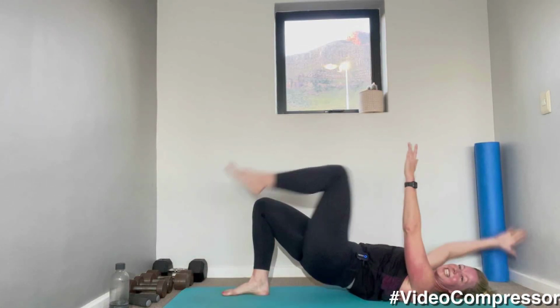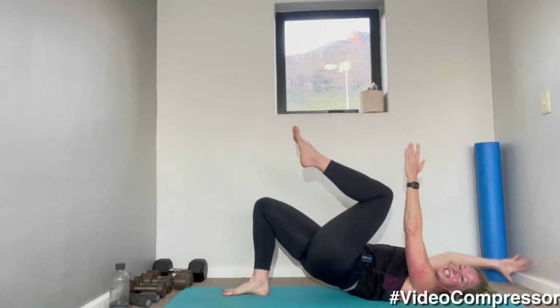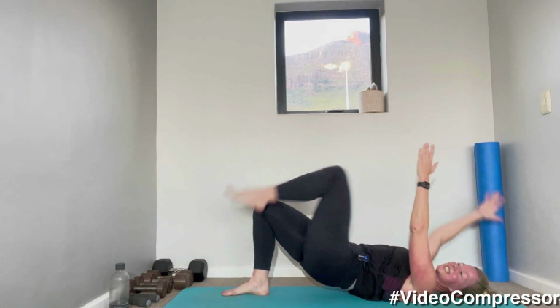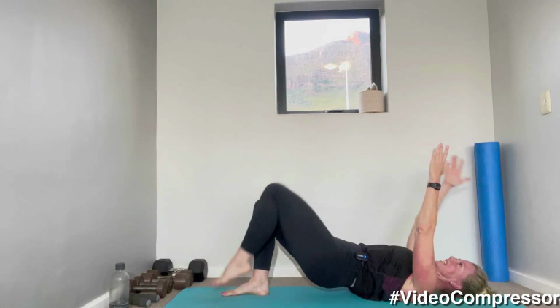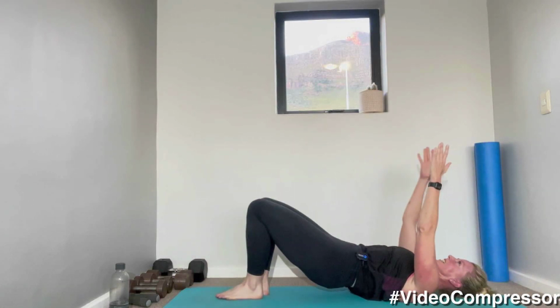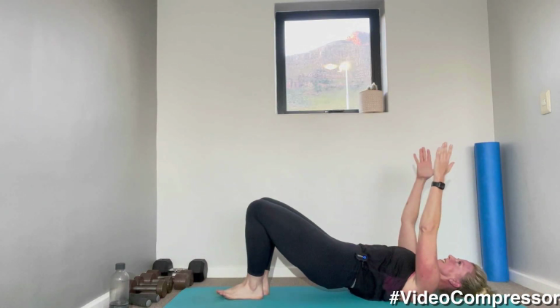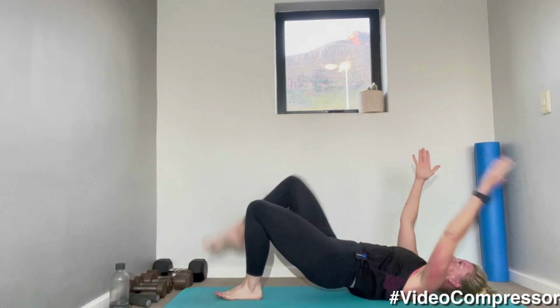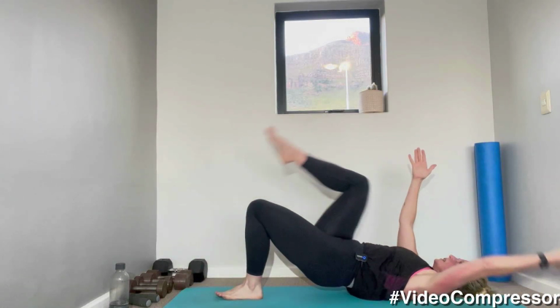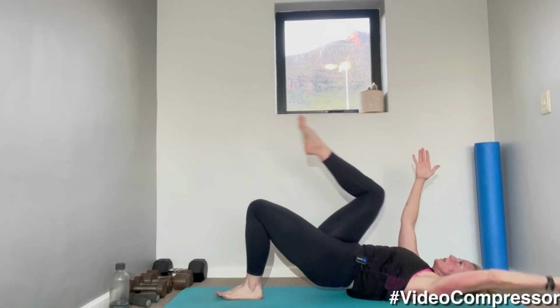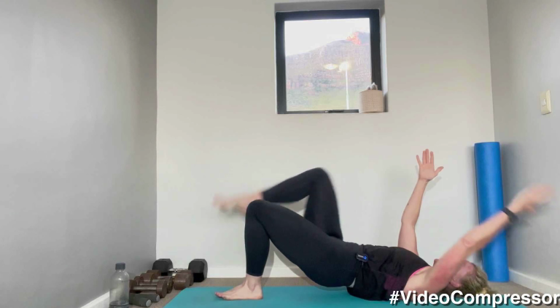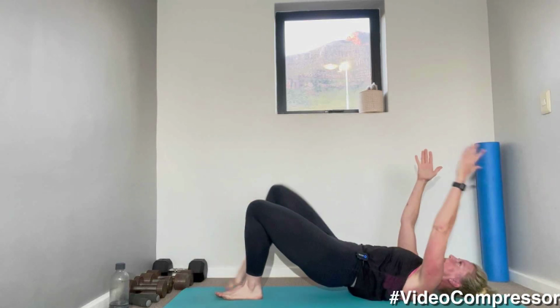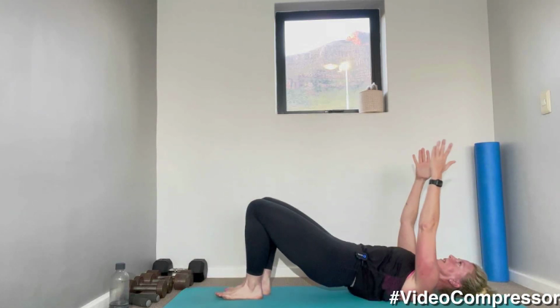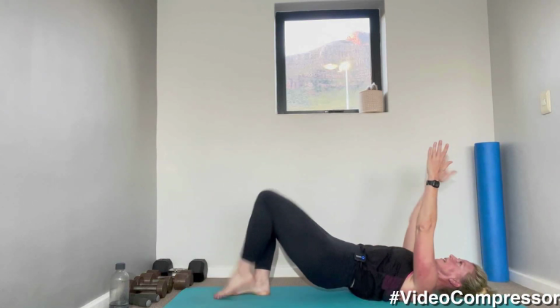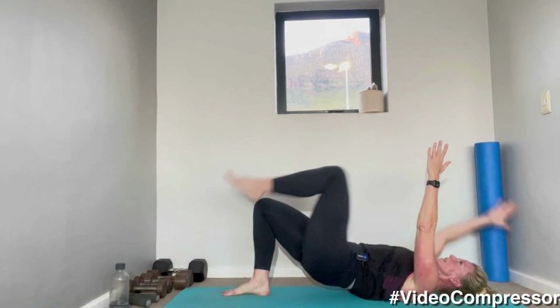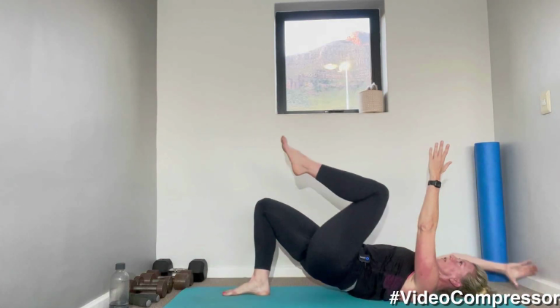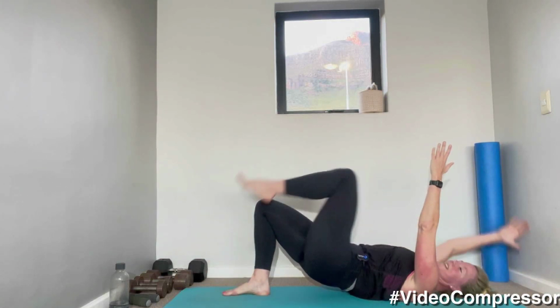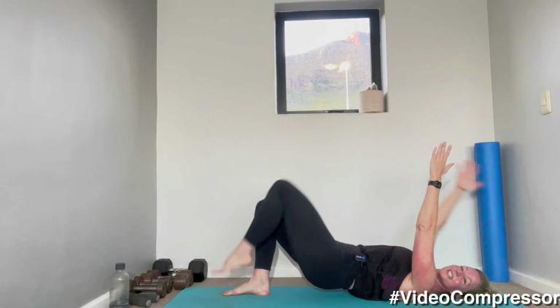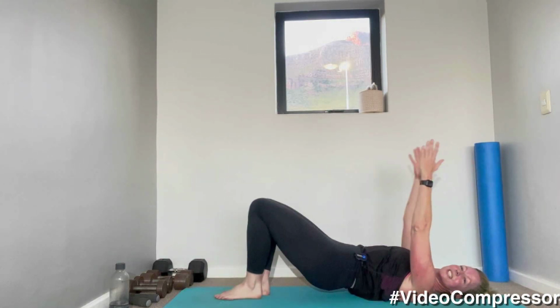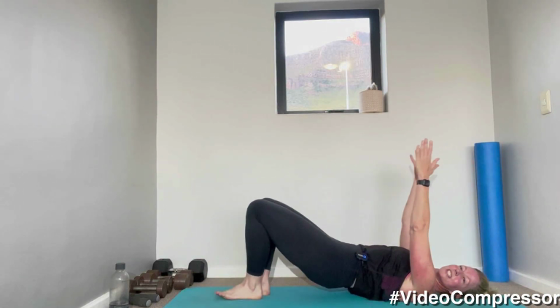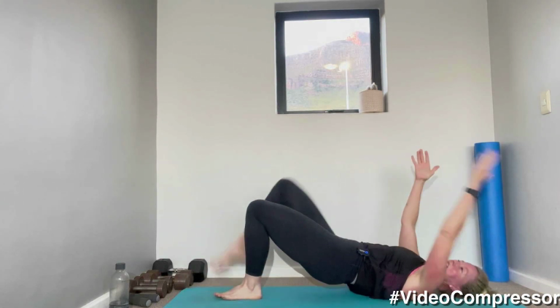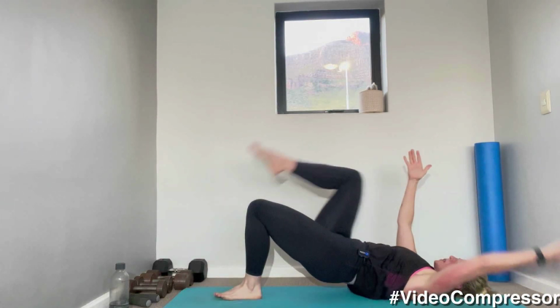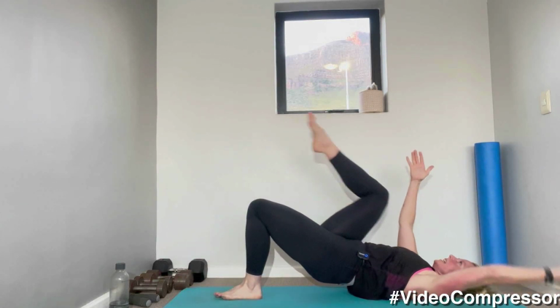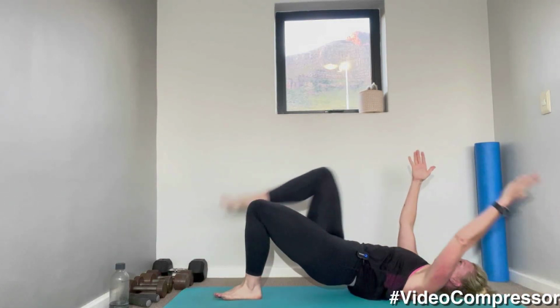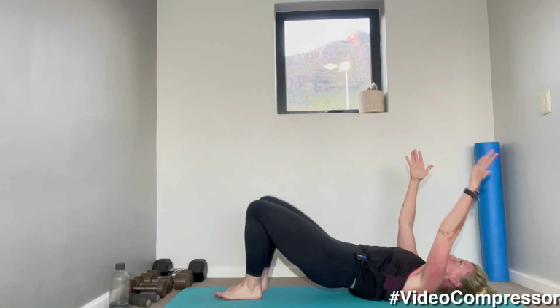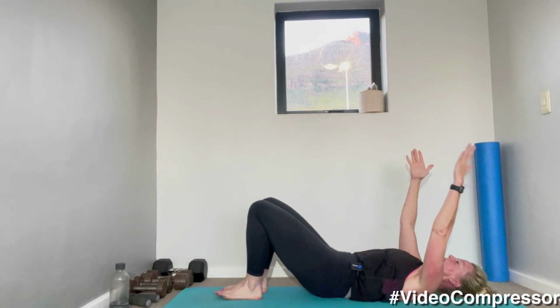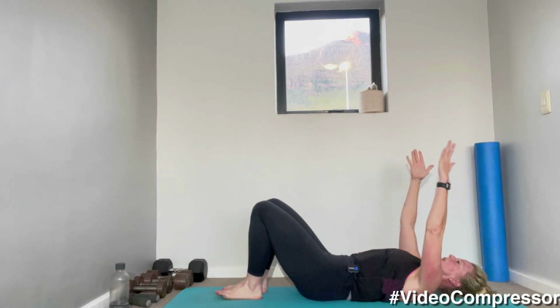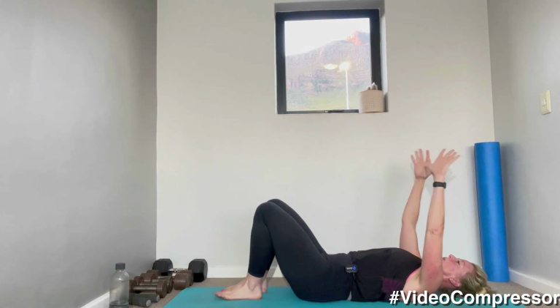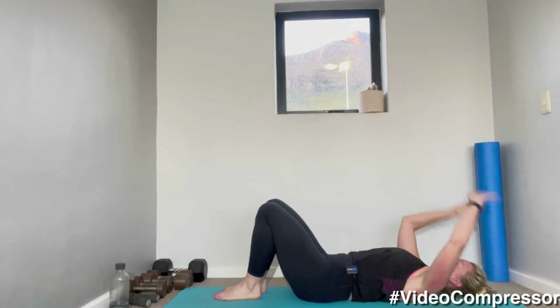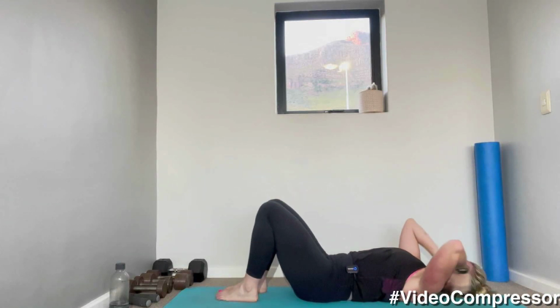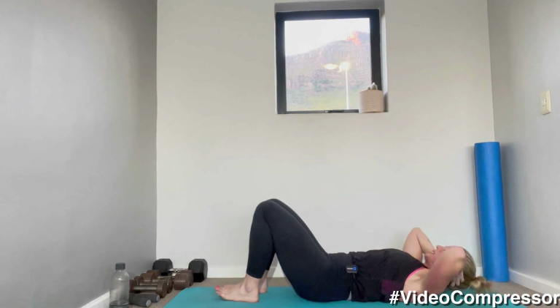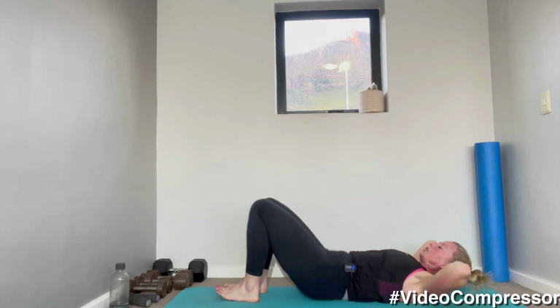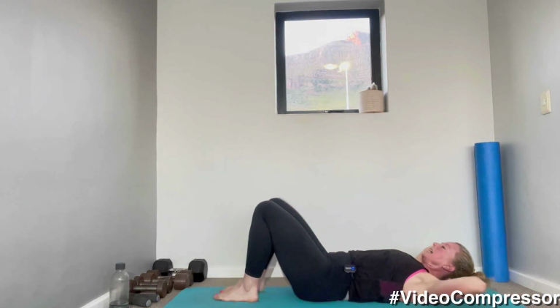10 seconds, five, three, two, one. Beautiful — staying on your back.